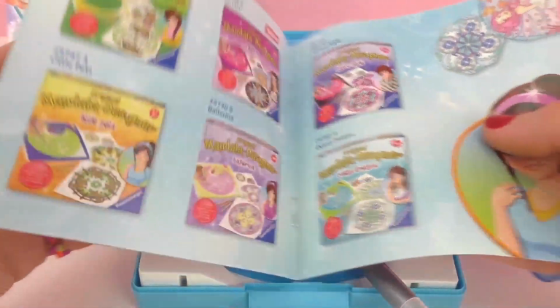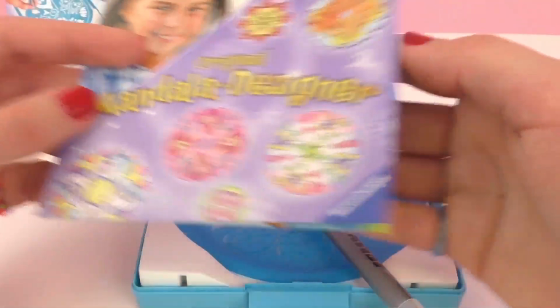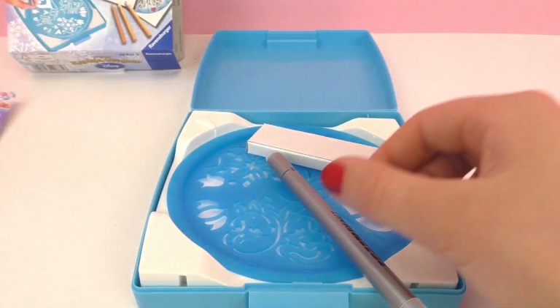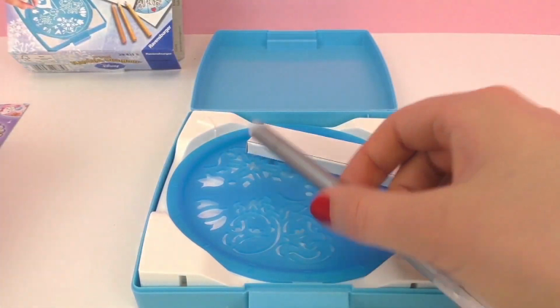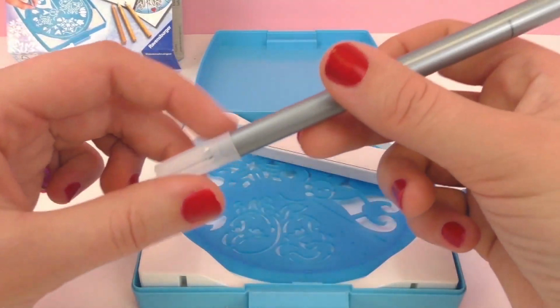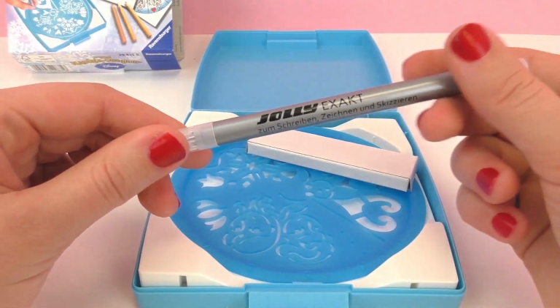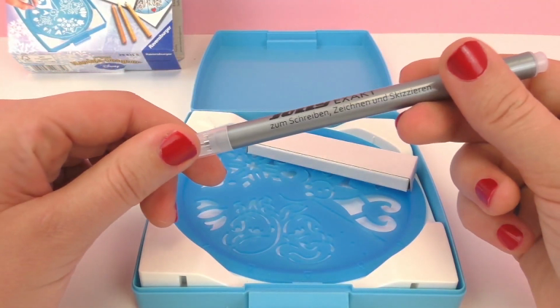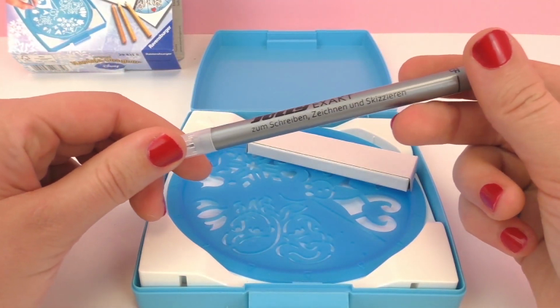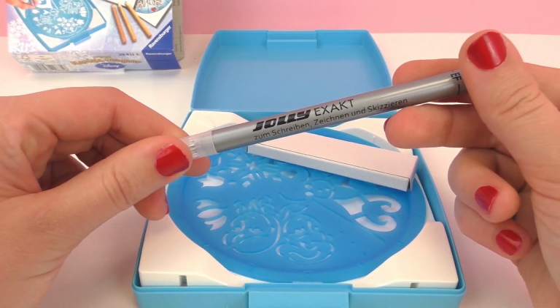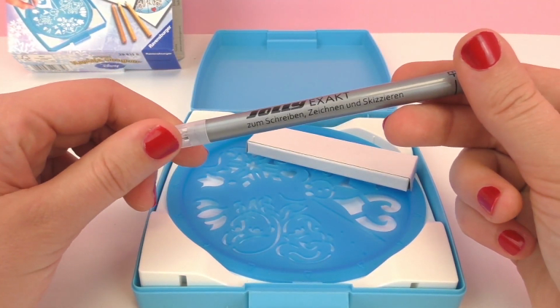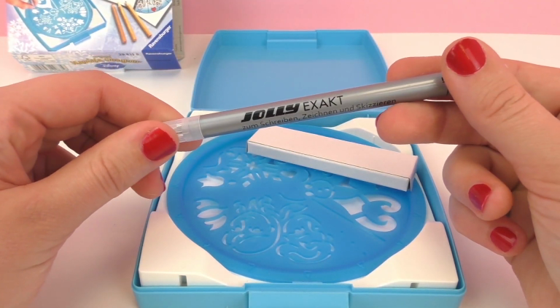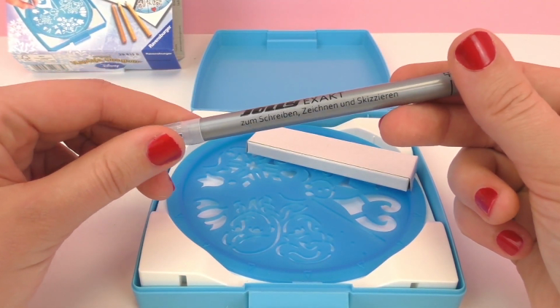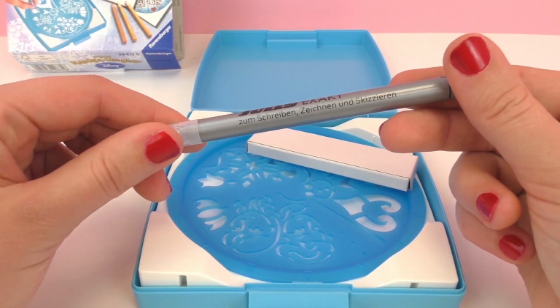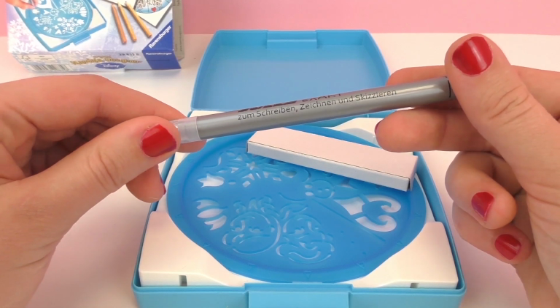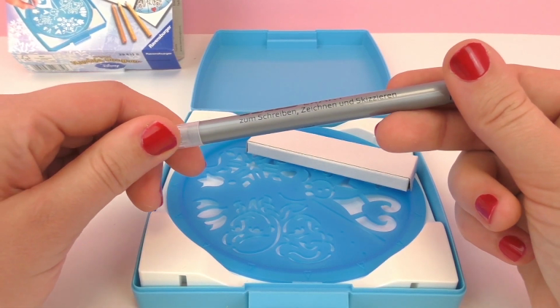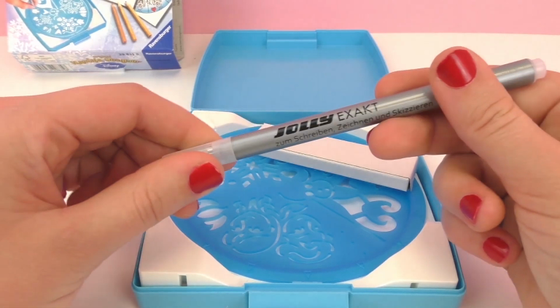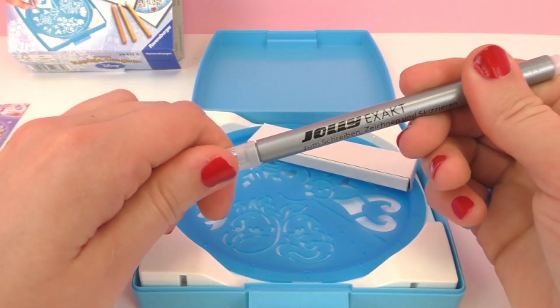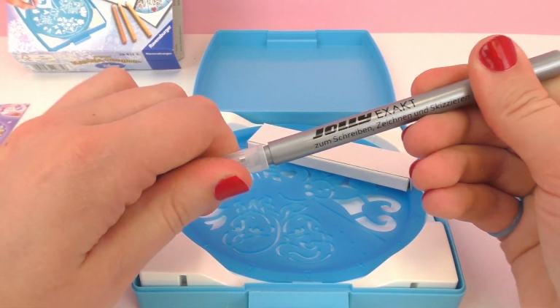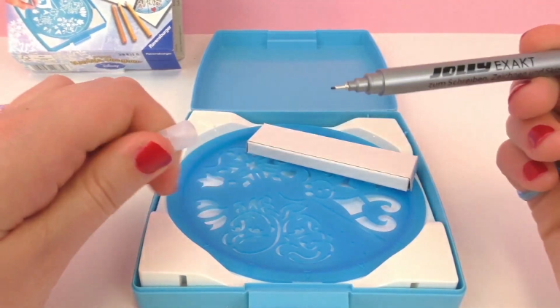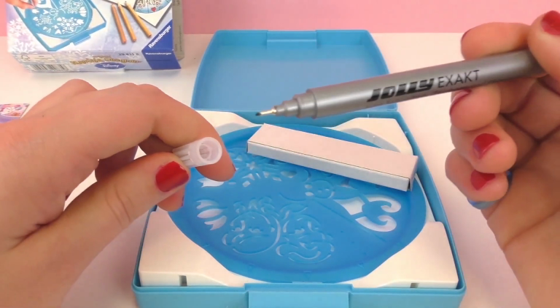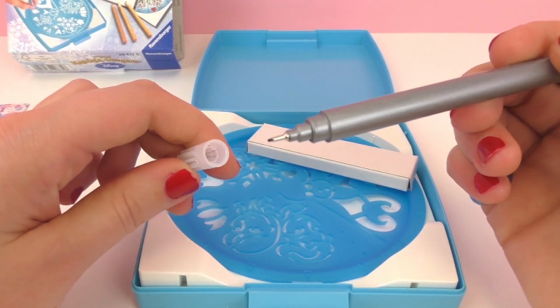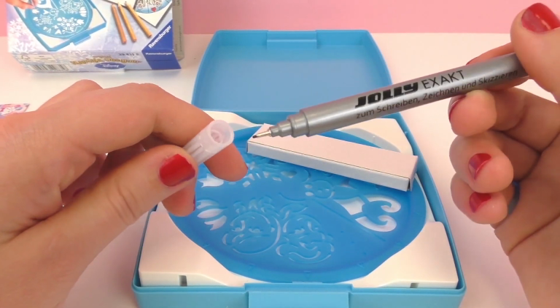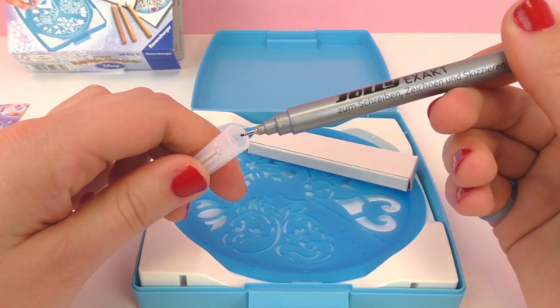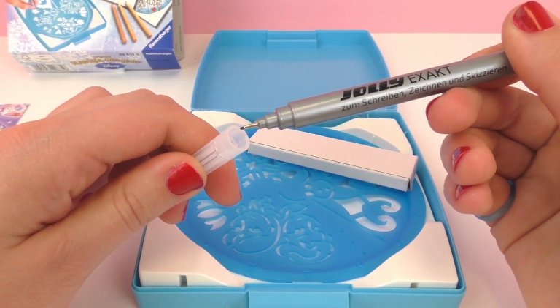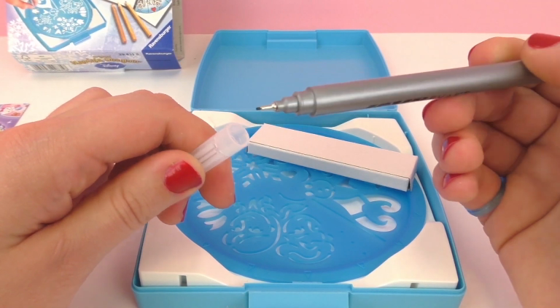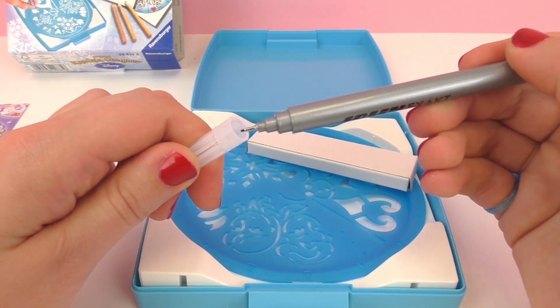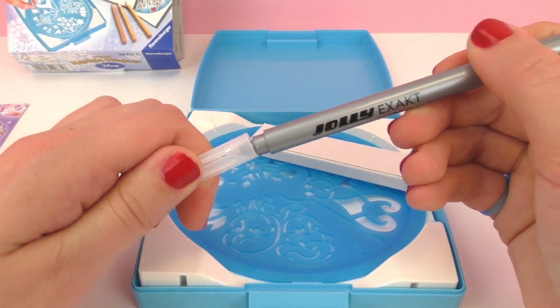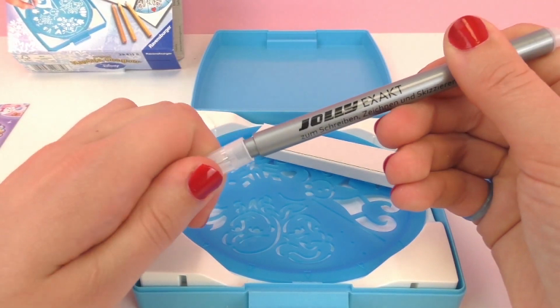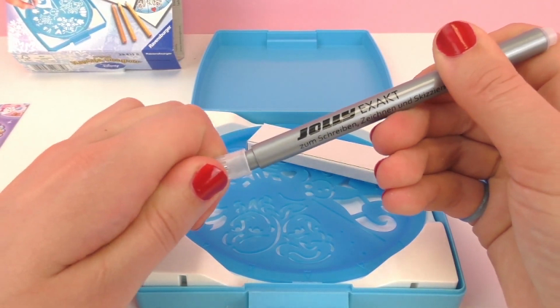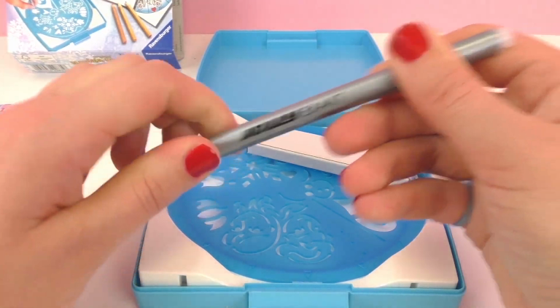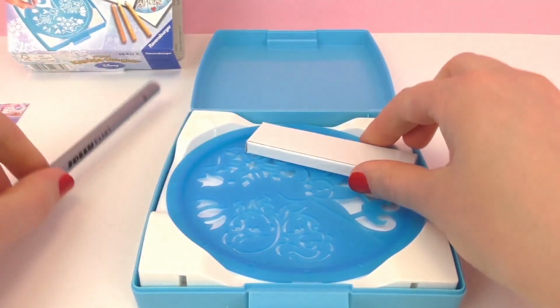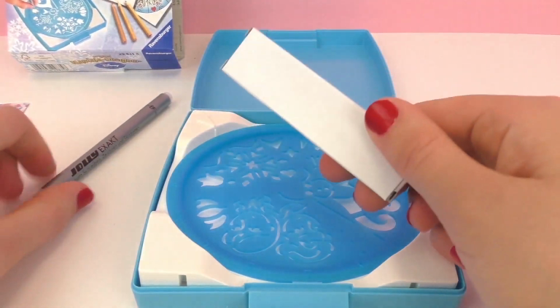Here's a little brochure of other things you can buy. So, some things it comes with: first off it comes with this really nice fine liner pen — as you can see it's a really thin-tipped permanent ink pen. It says 'Jolly Exact' on it.